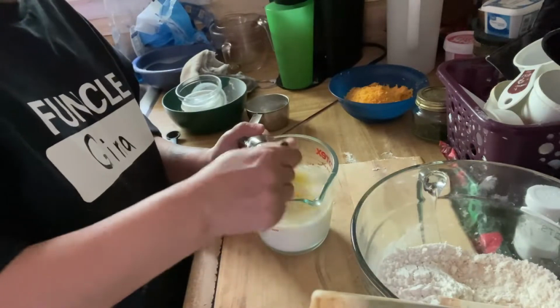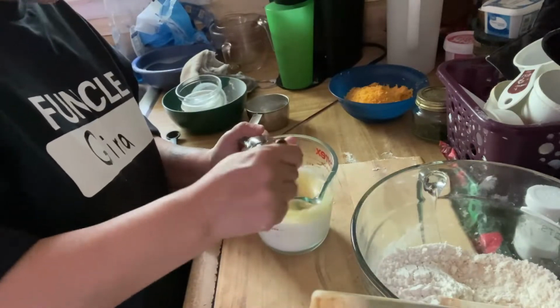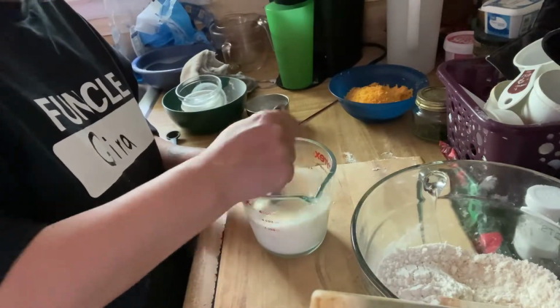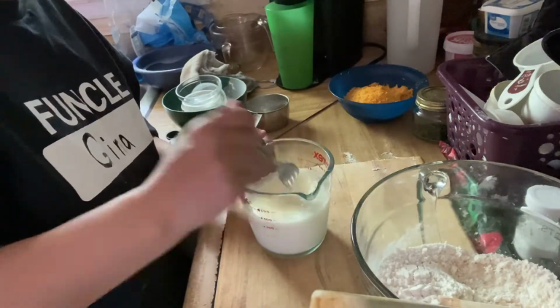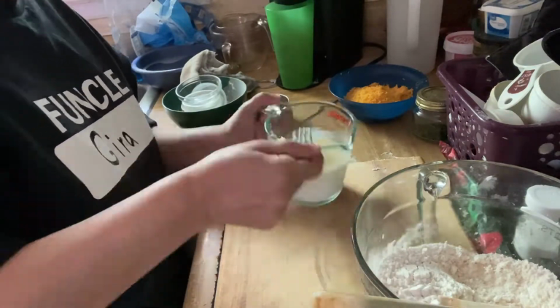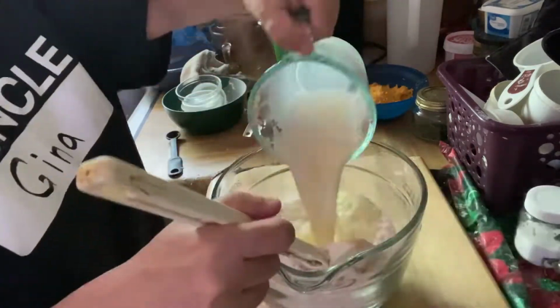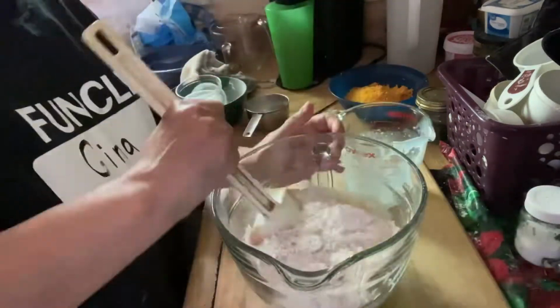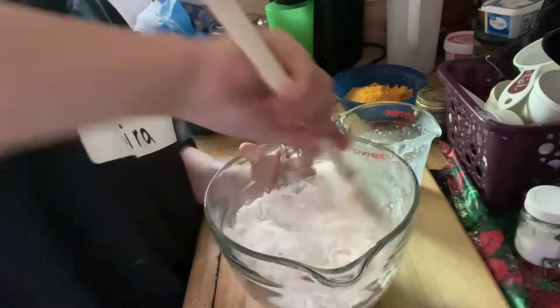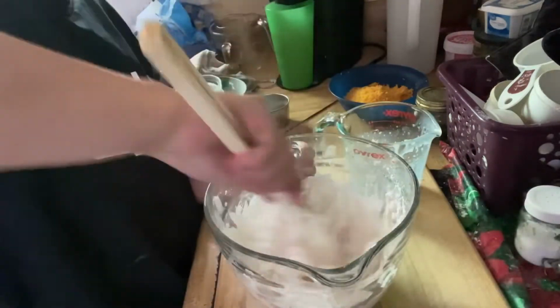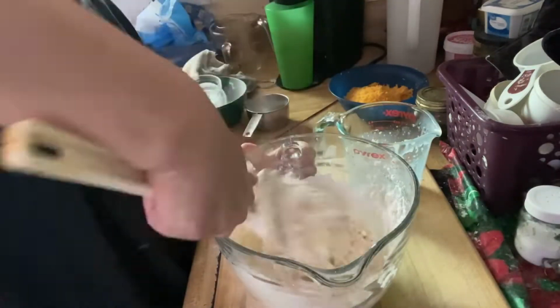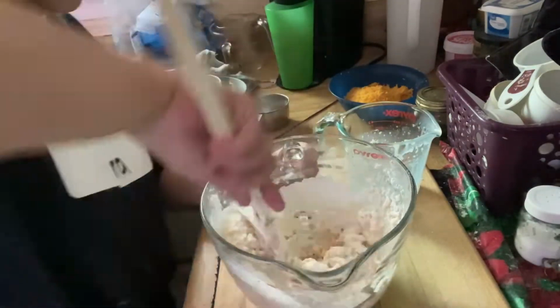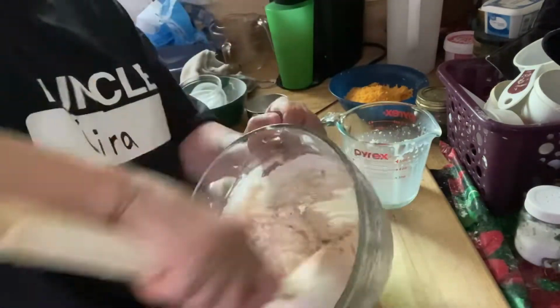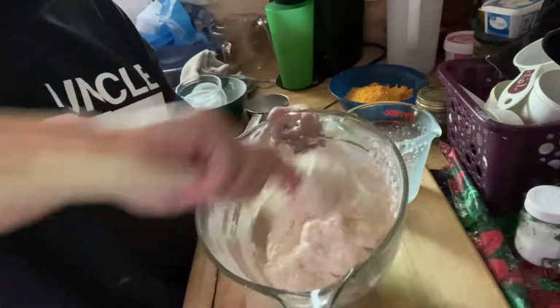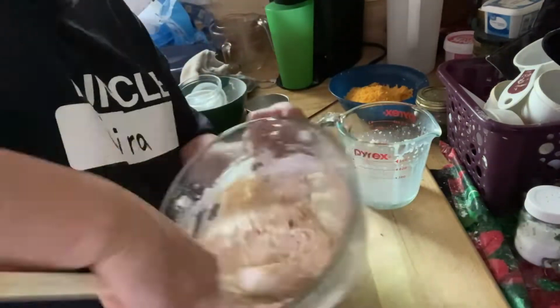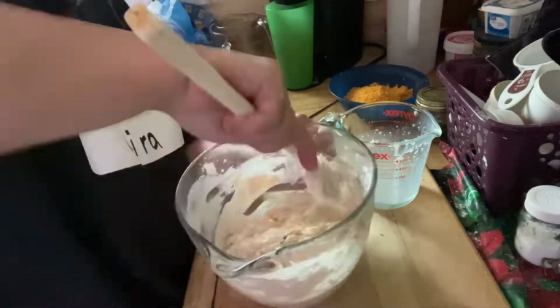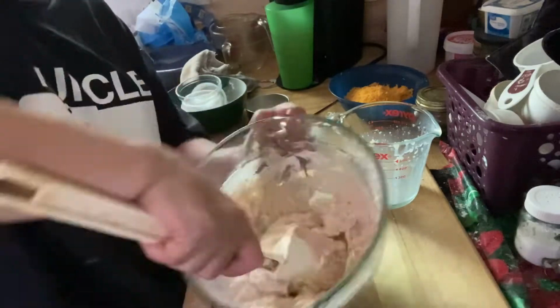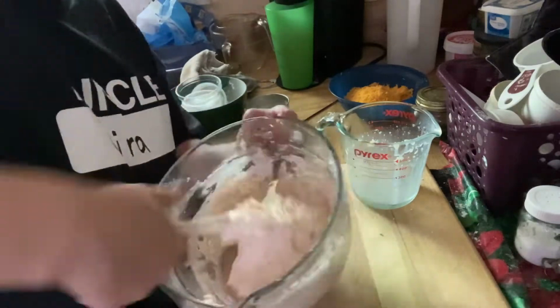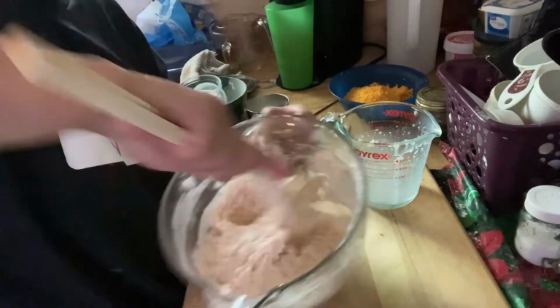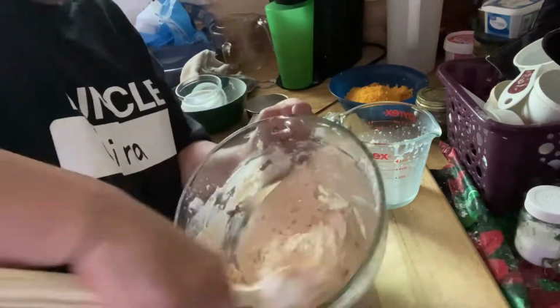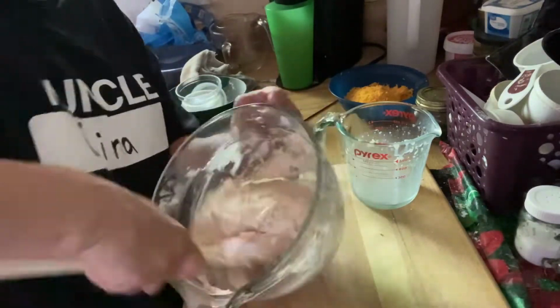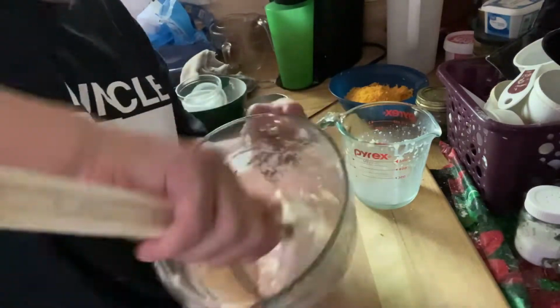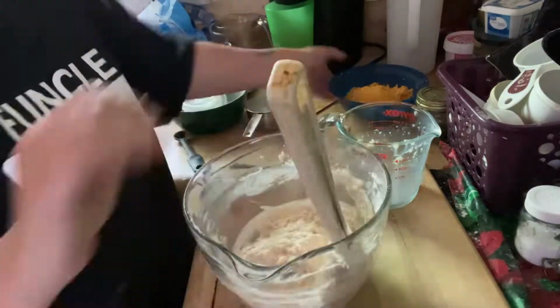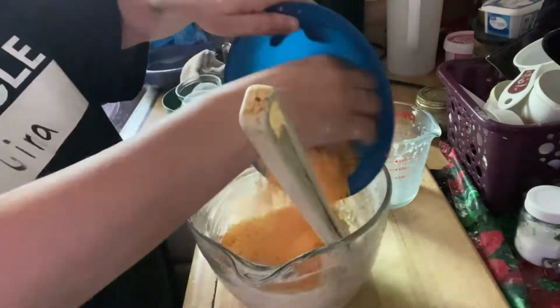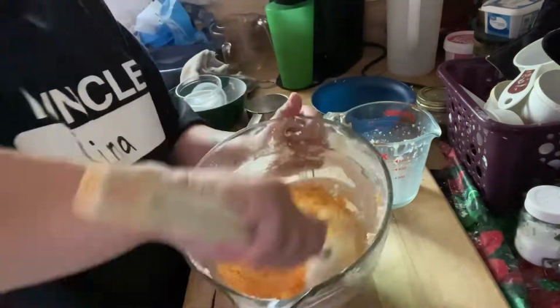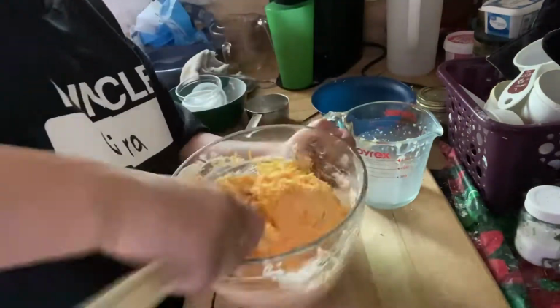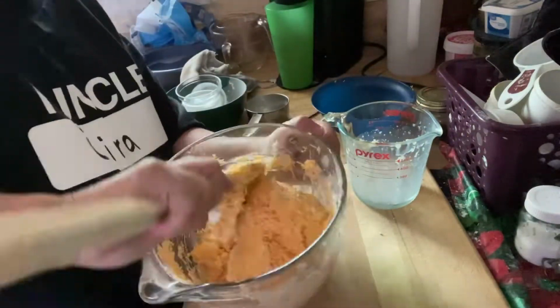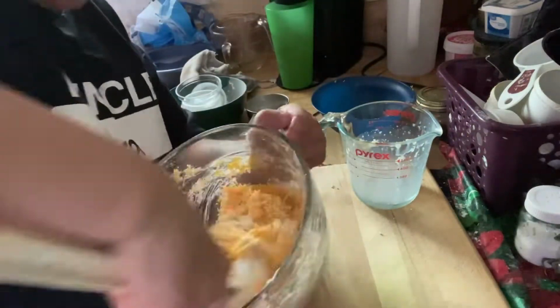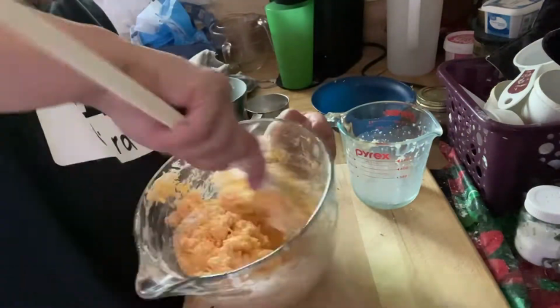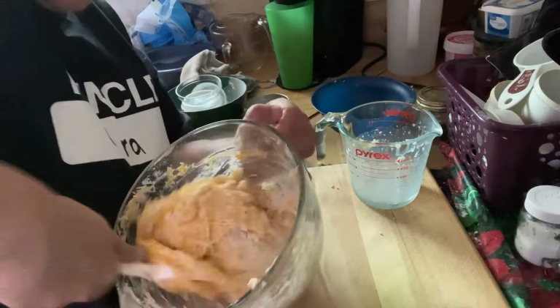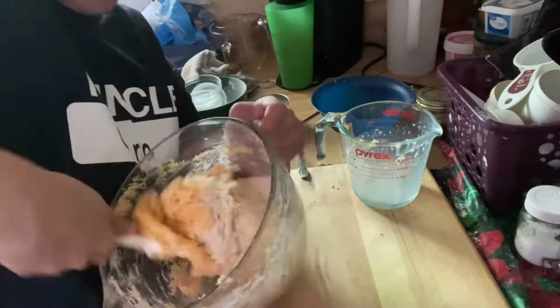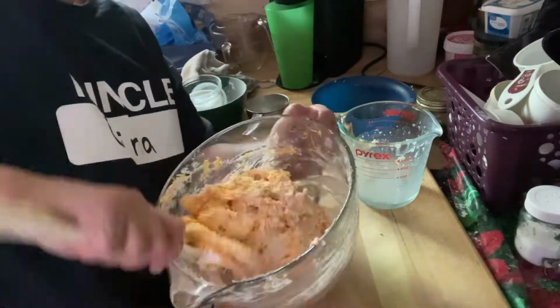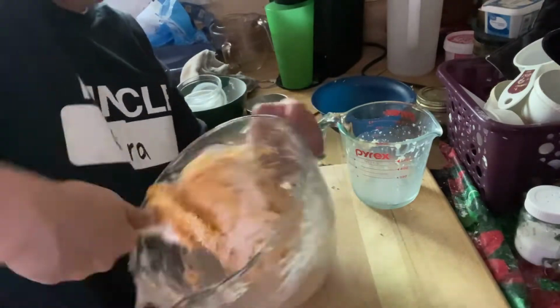Add your melted butter to your buttermilk. Add that to your flour mixture and mix well. Add cheddar cheese and mix that completely.